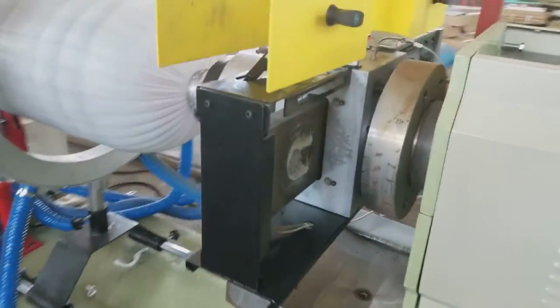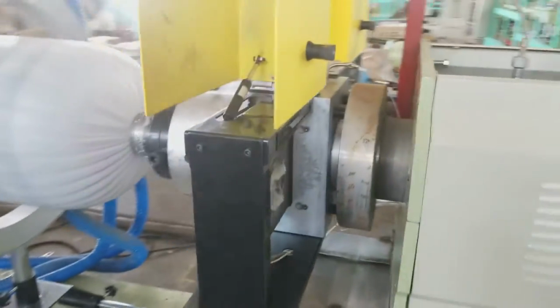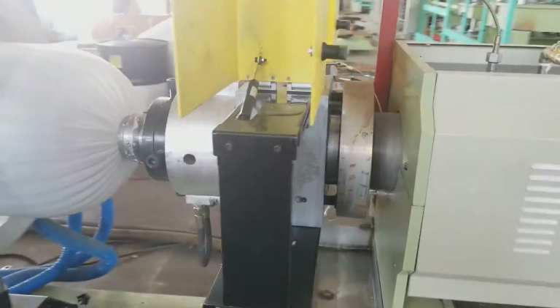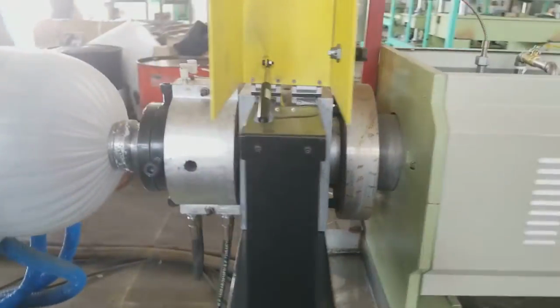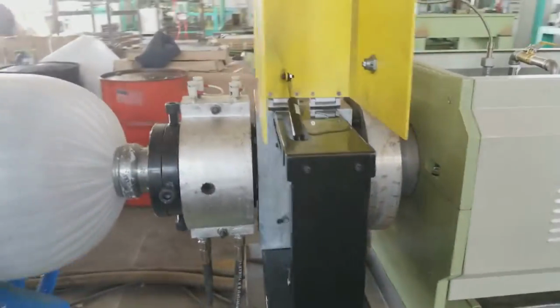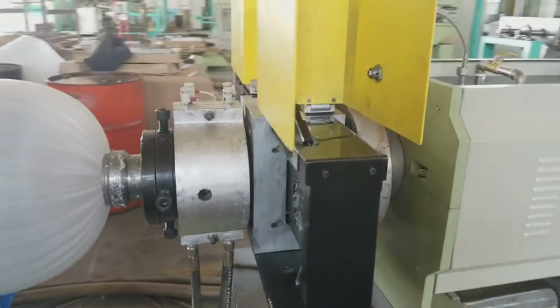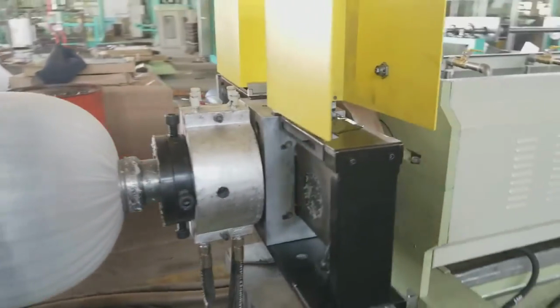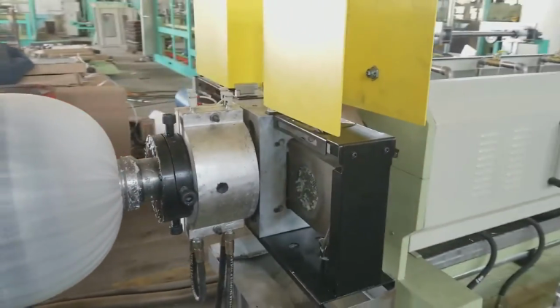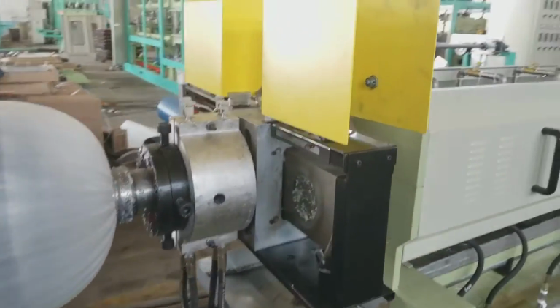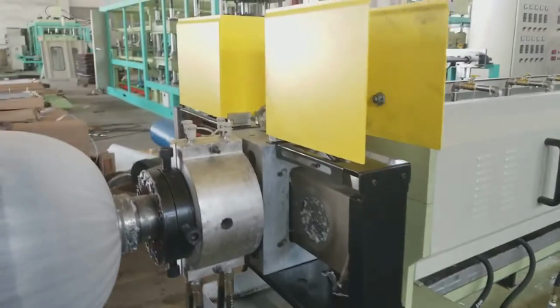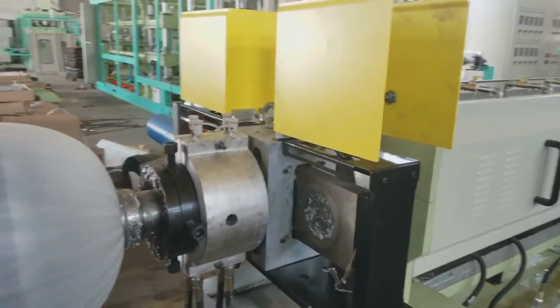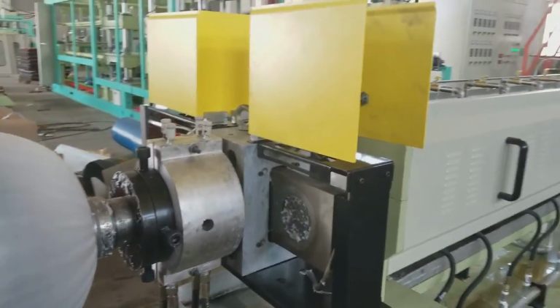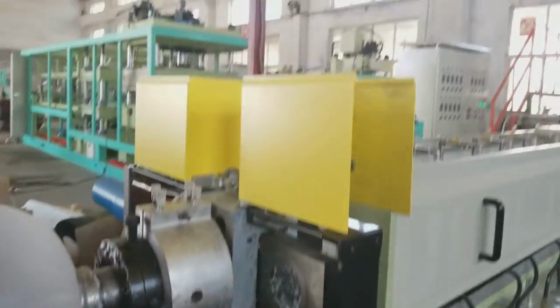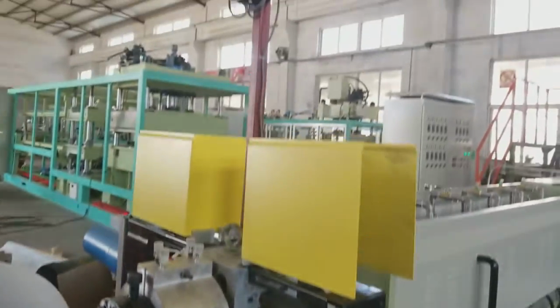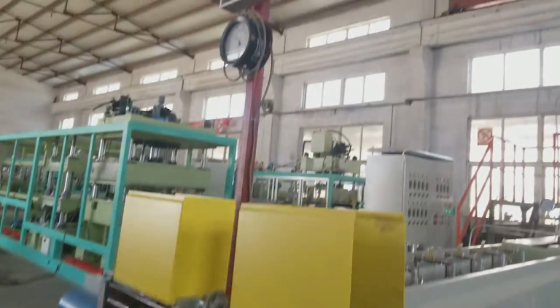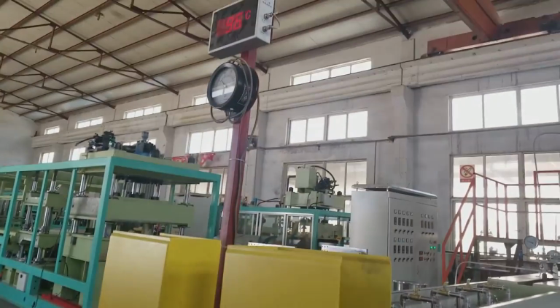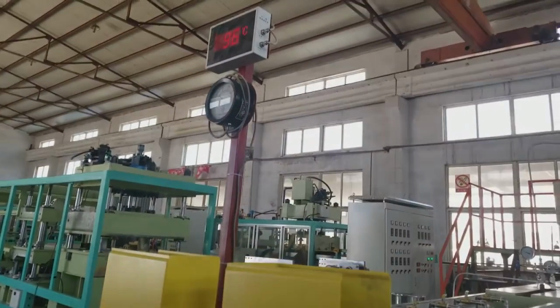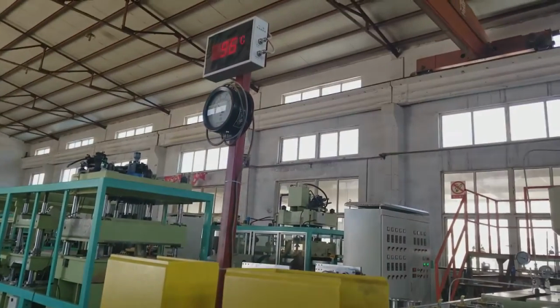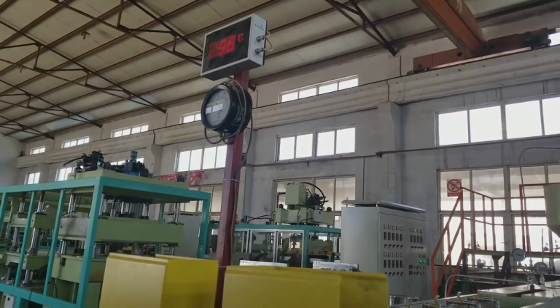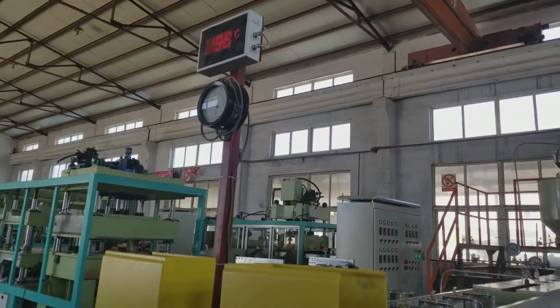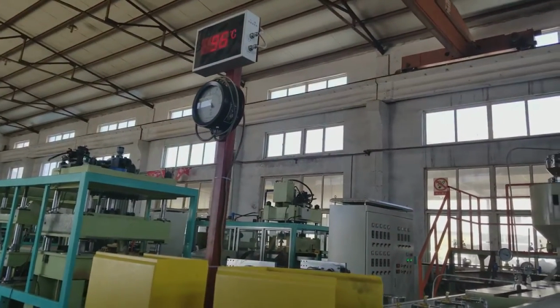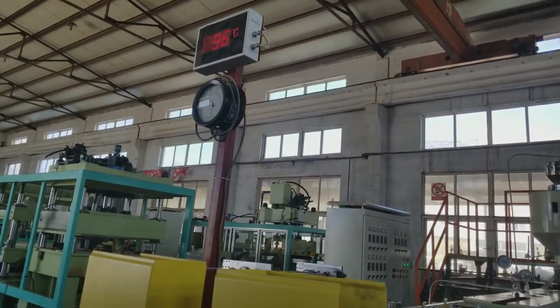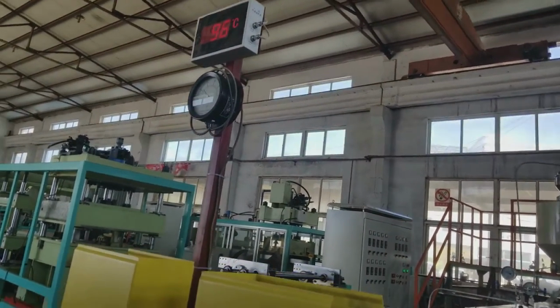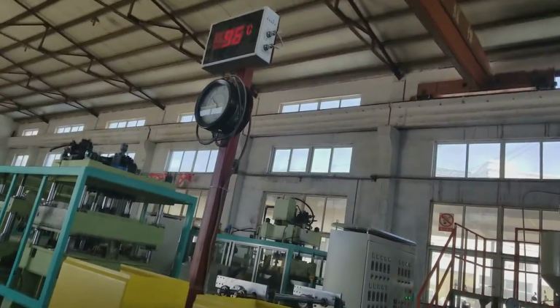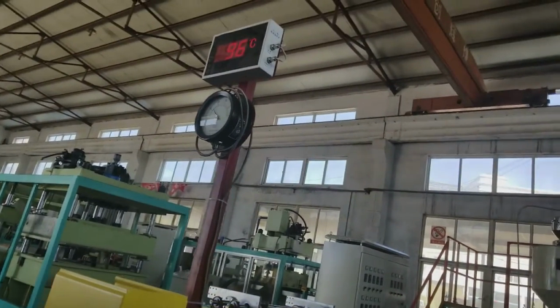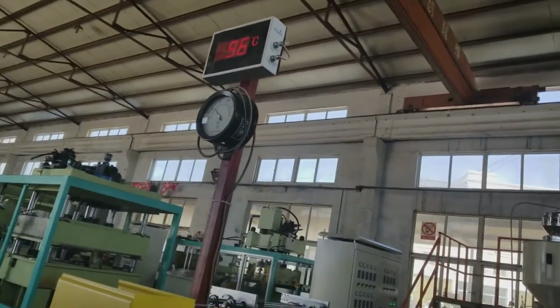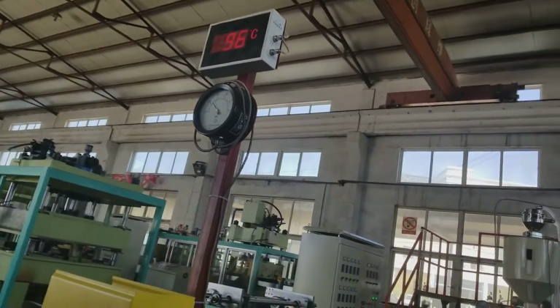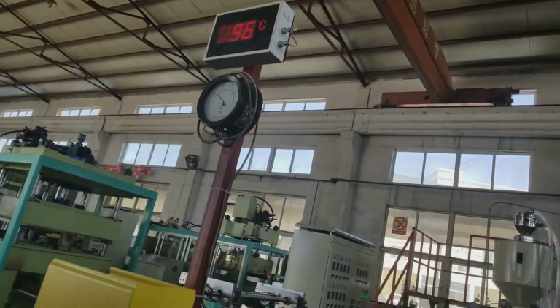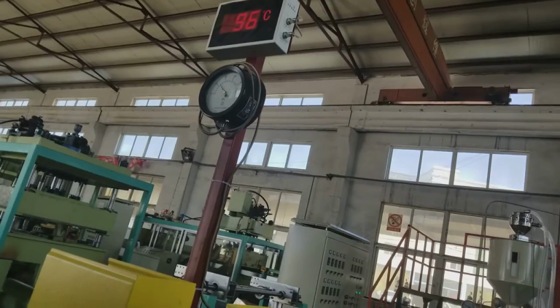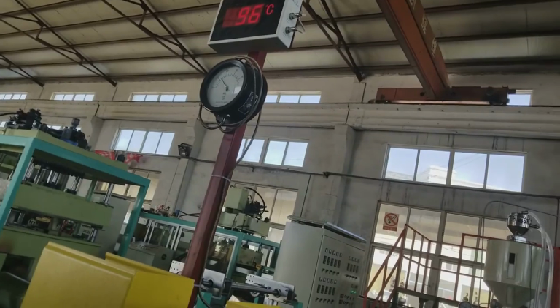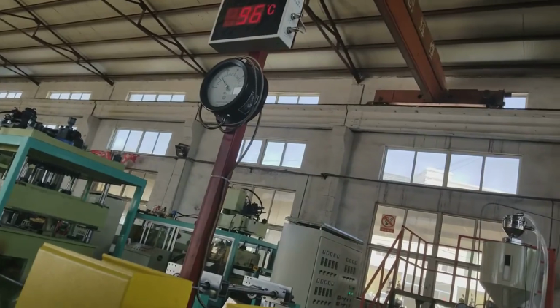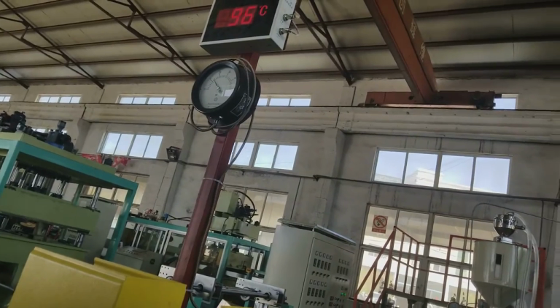Screen changer. Hydraulic screen changer. Machine head, temperature and pressure.